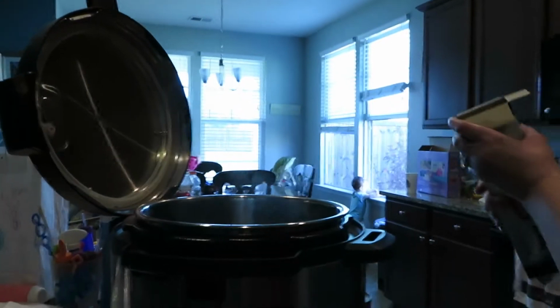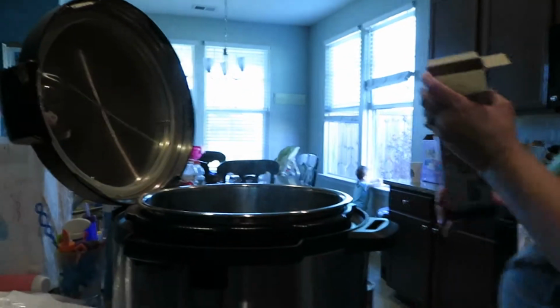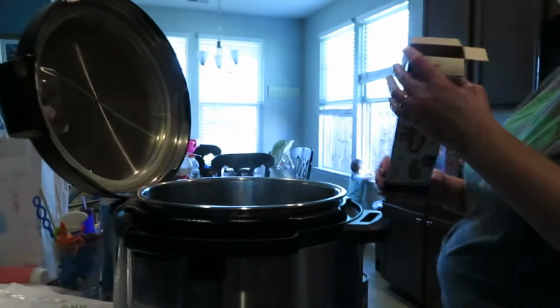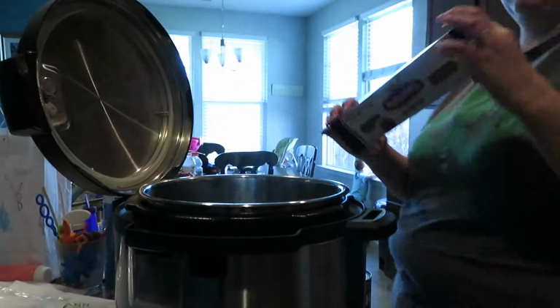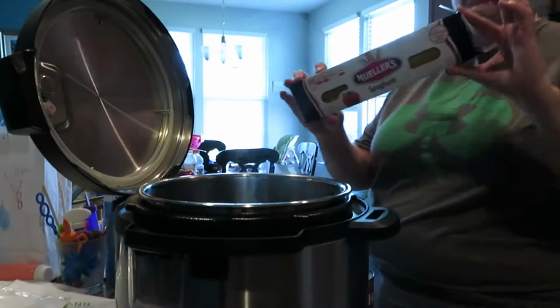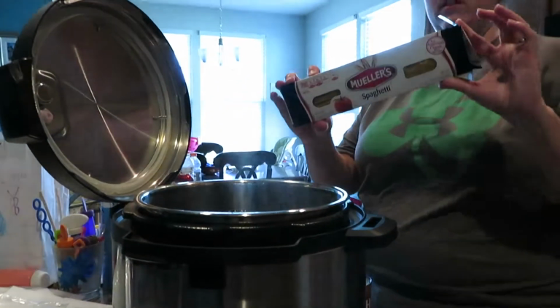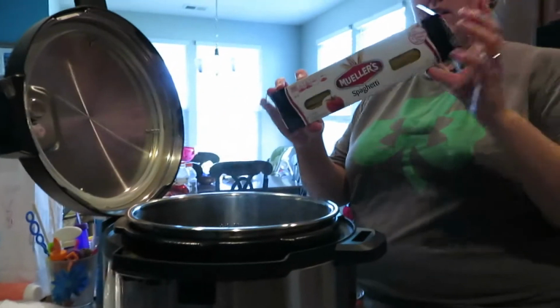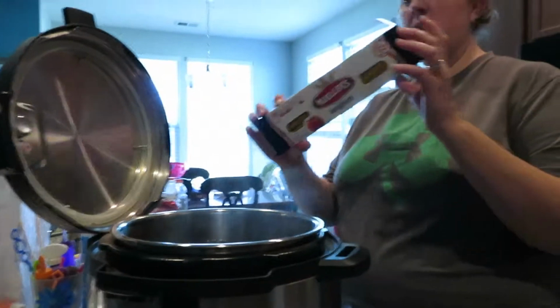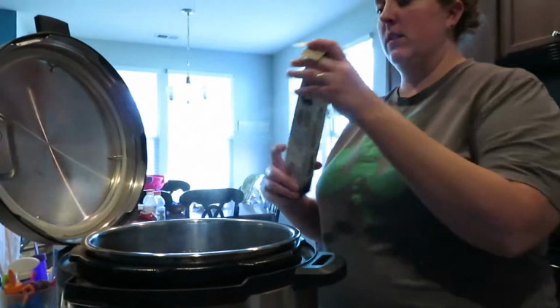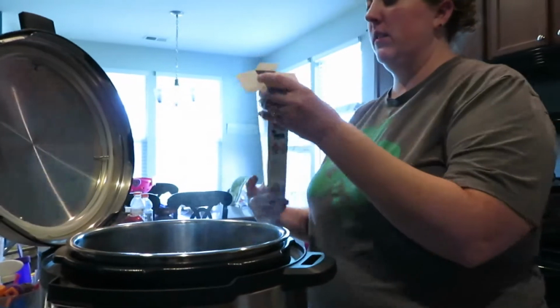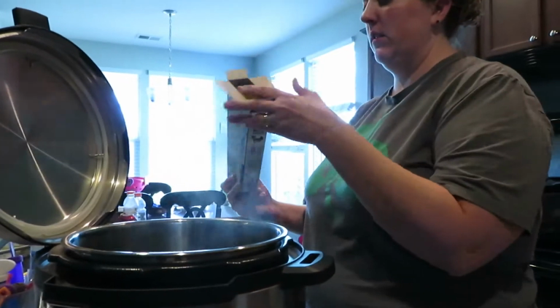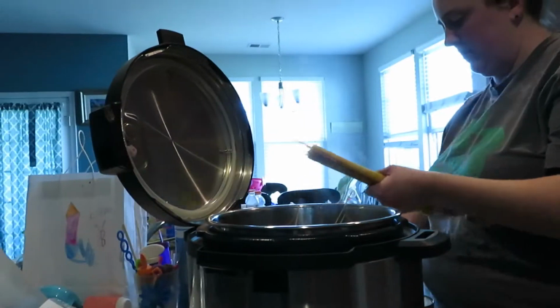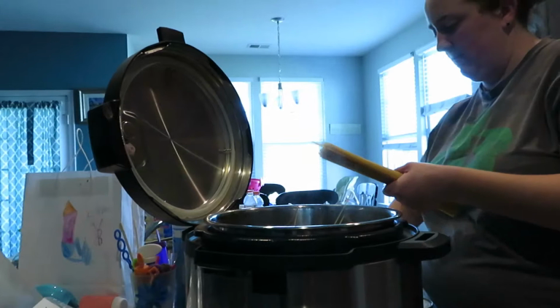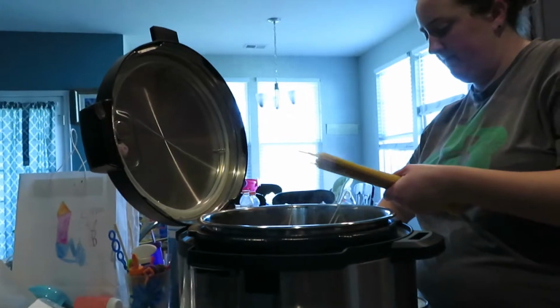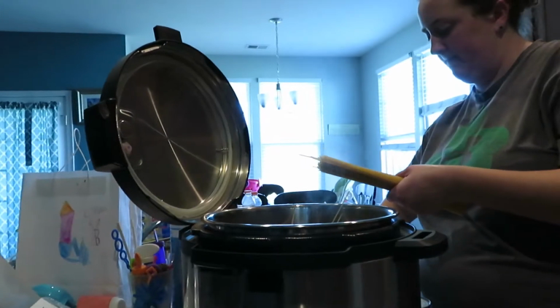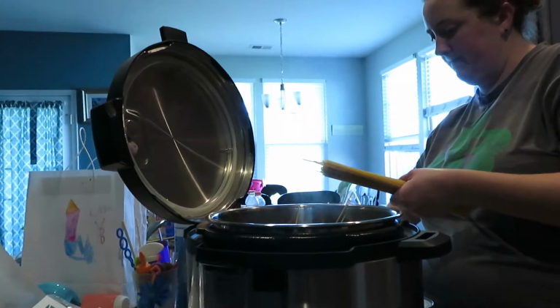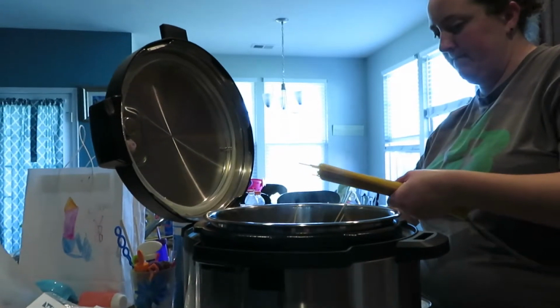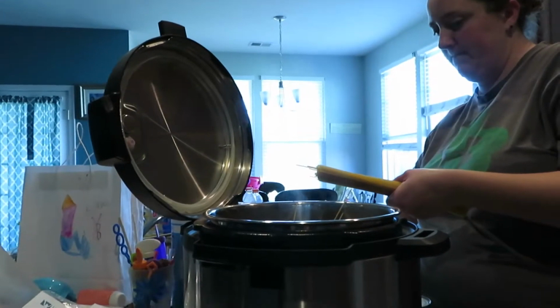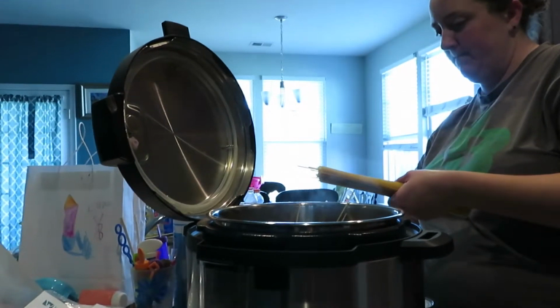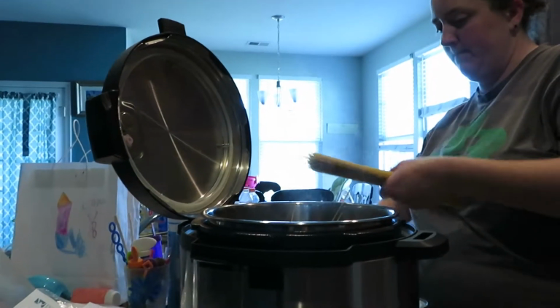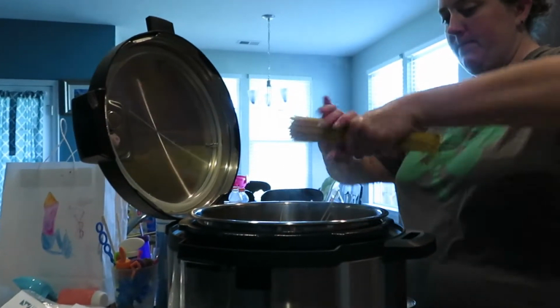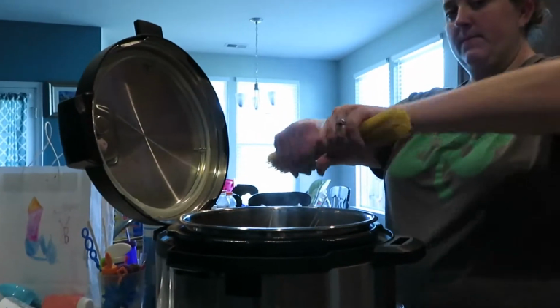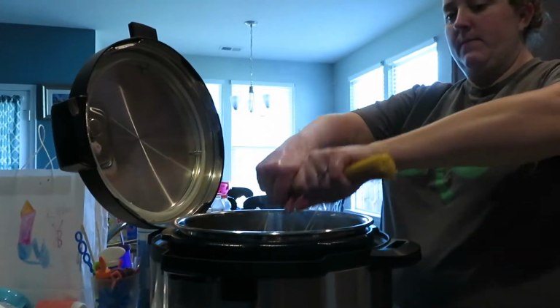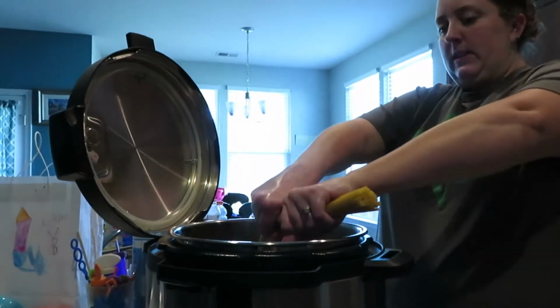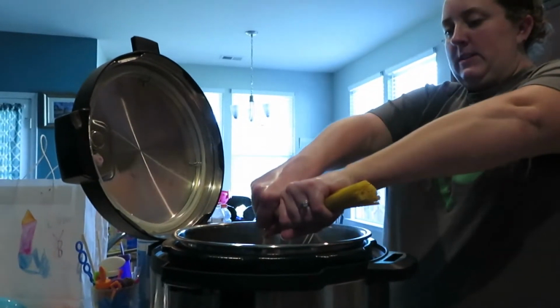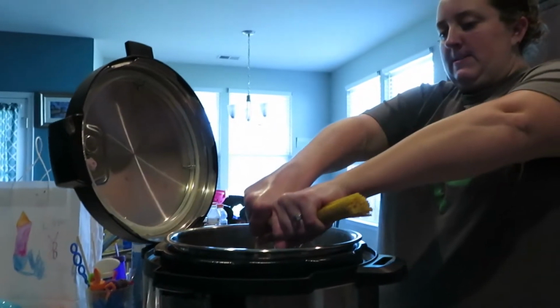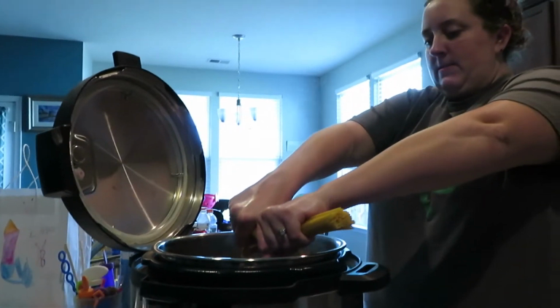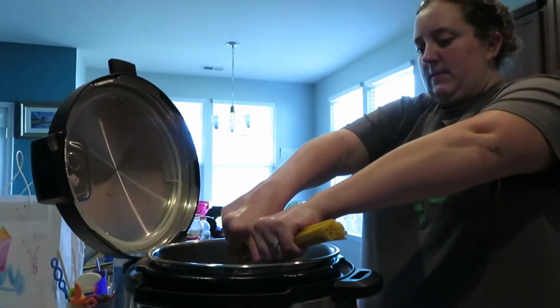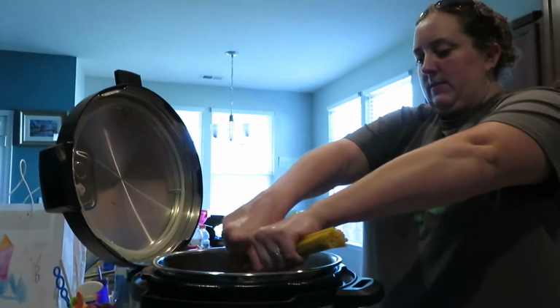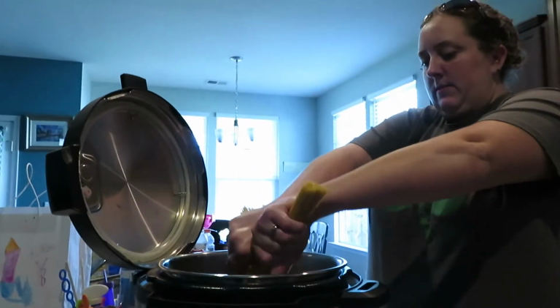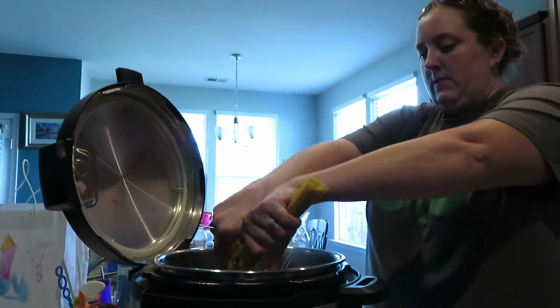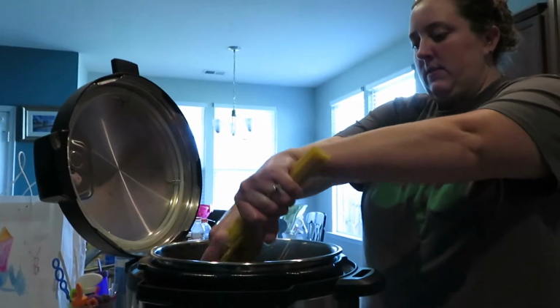So the next thing that you want to do is go ahead and turn your Instapot off and you want to take a pound of spaghetti and go ahead and break it up and put it into your Instapot.